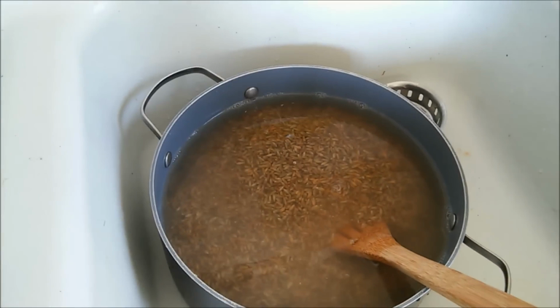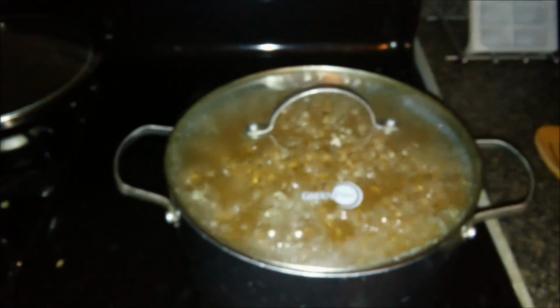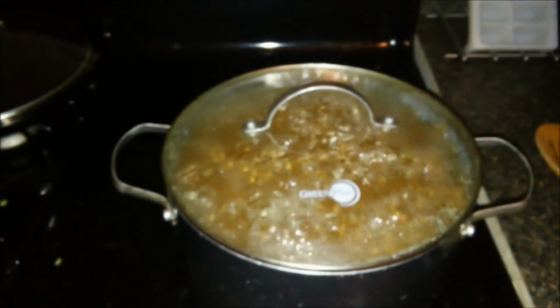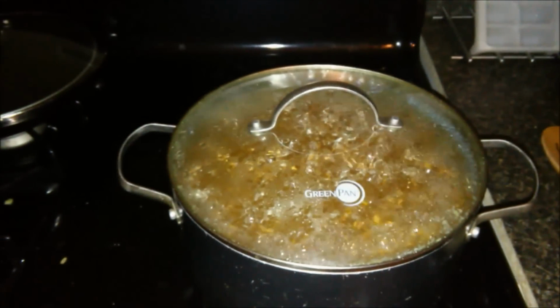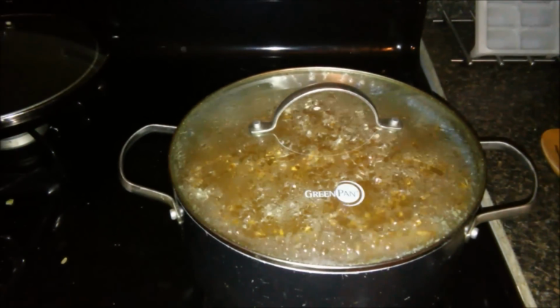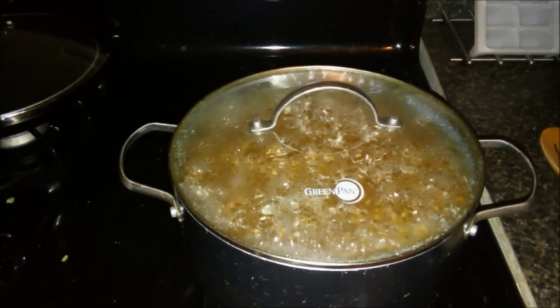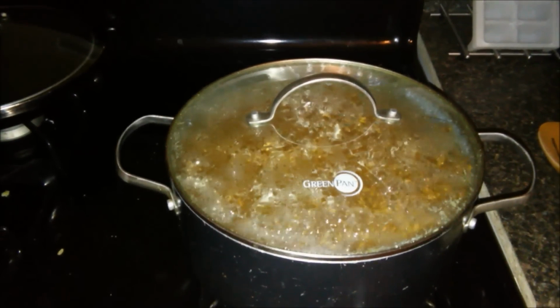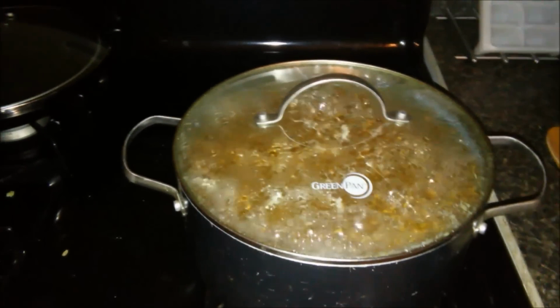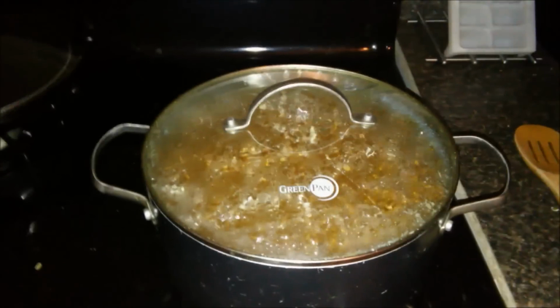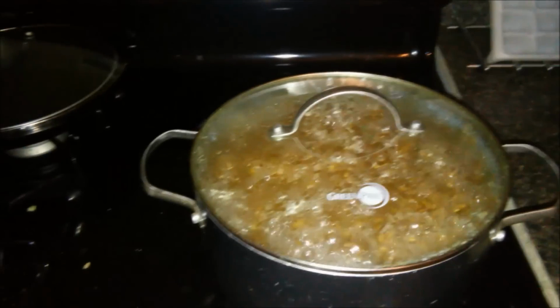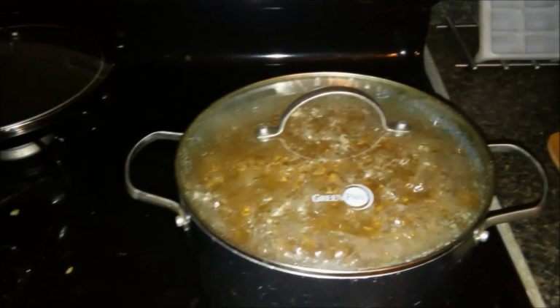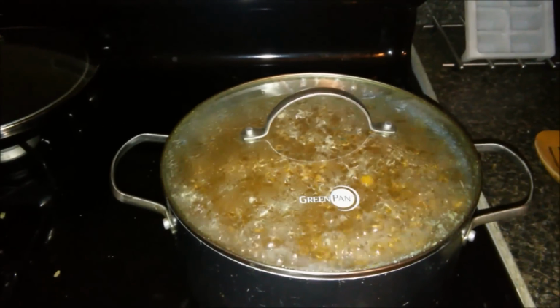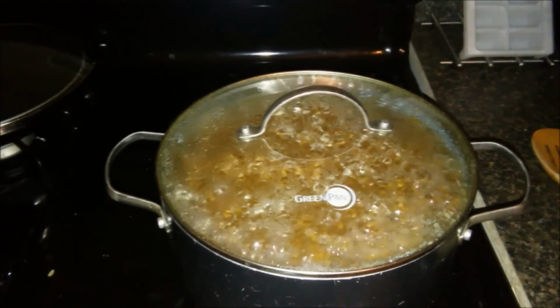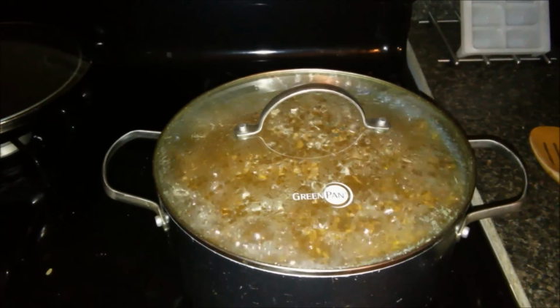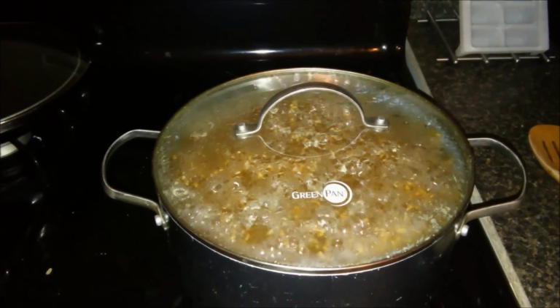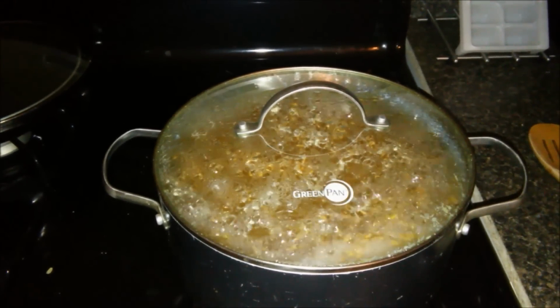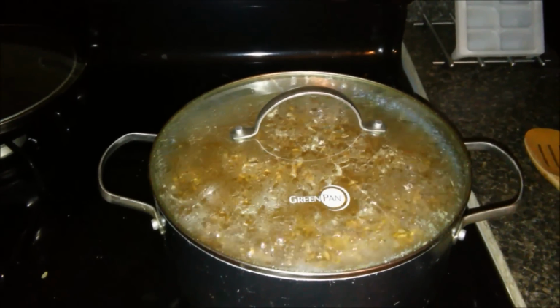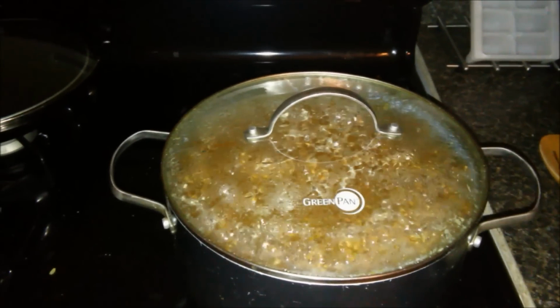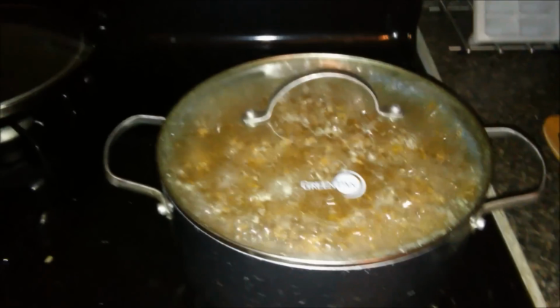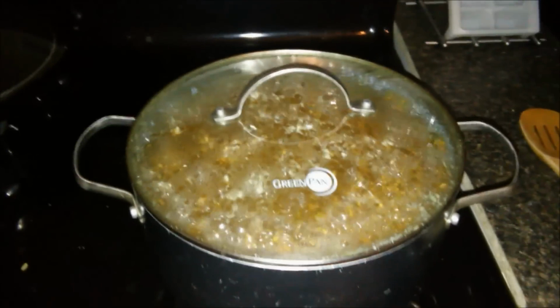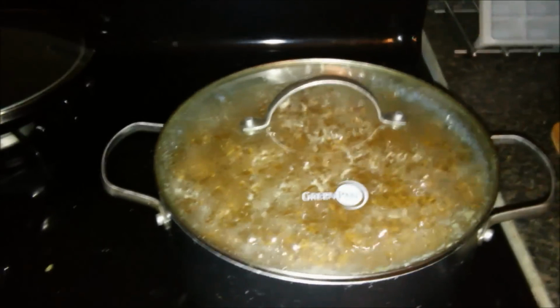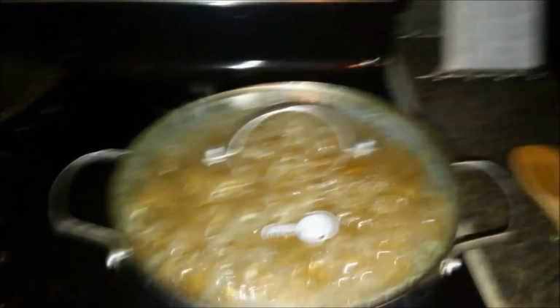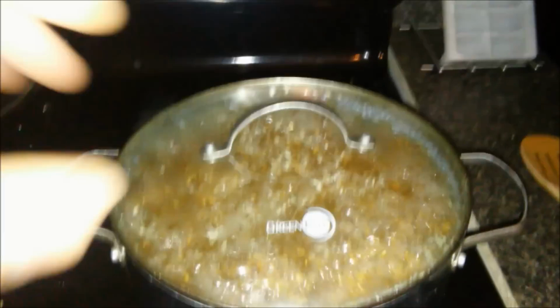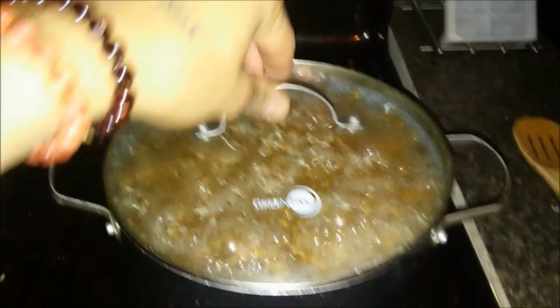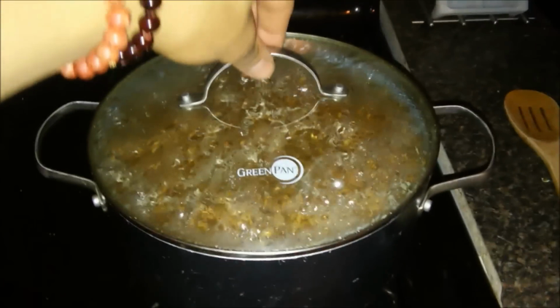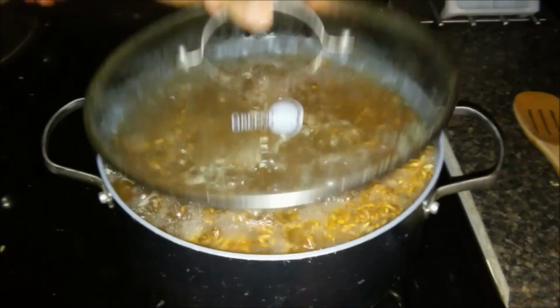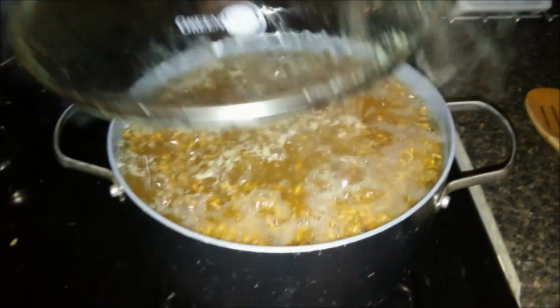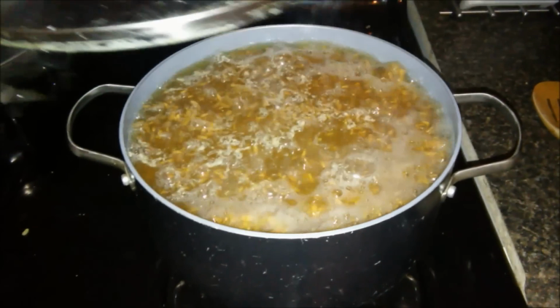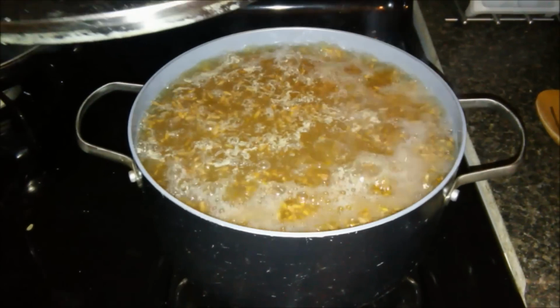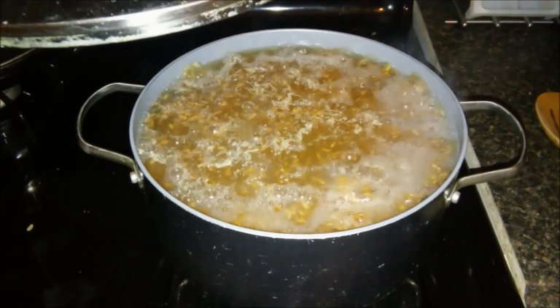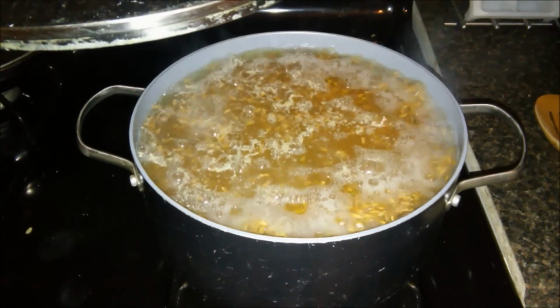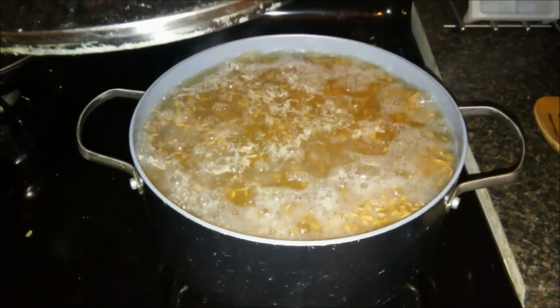We let our grains soak for 12 hours. We just brought them to a boil and we're going to let them boil for about 10 minutes.